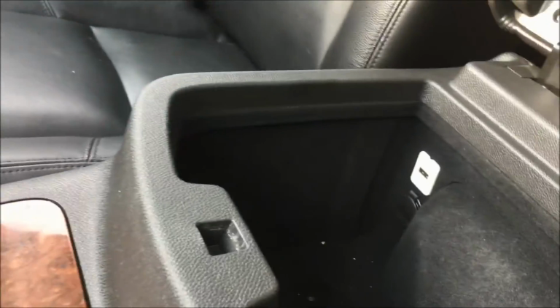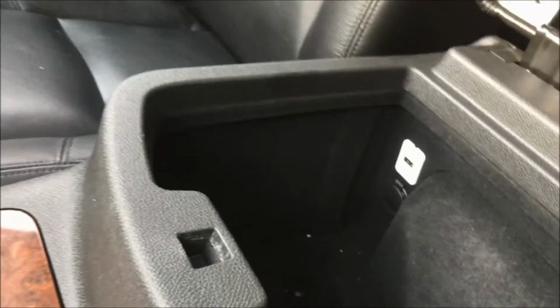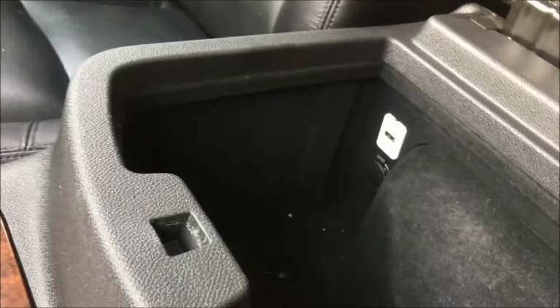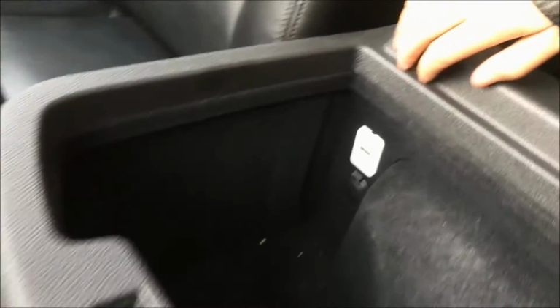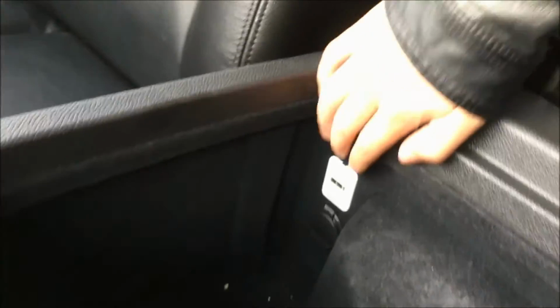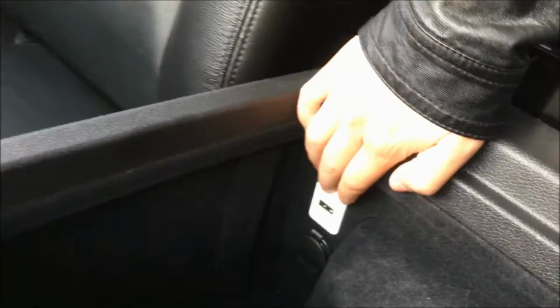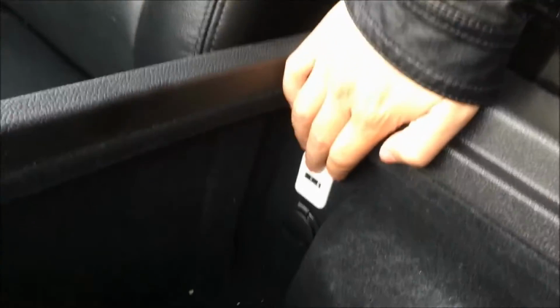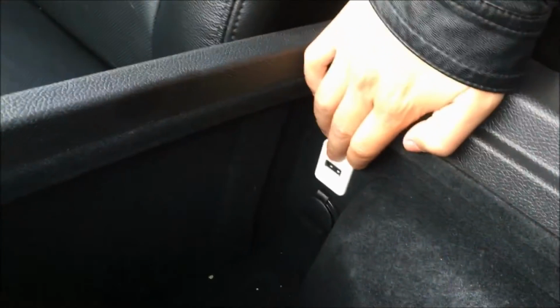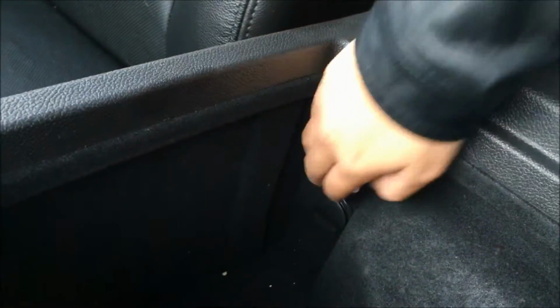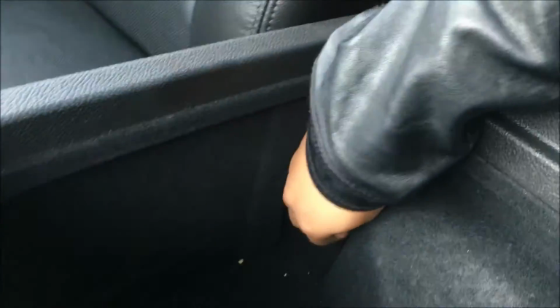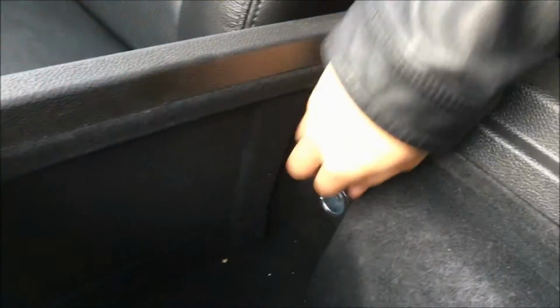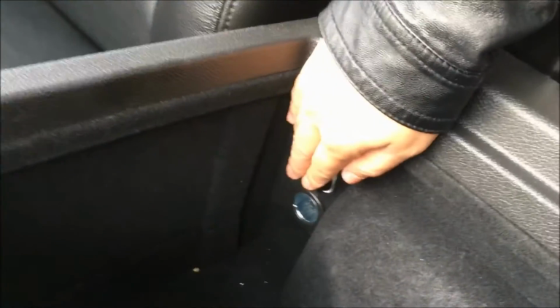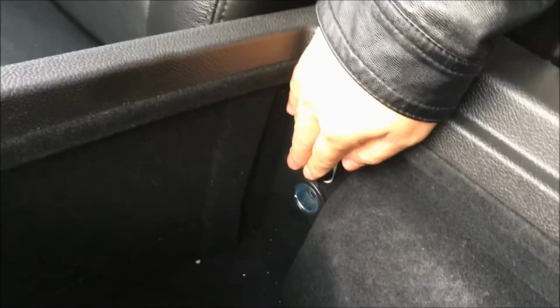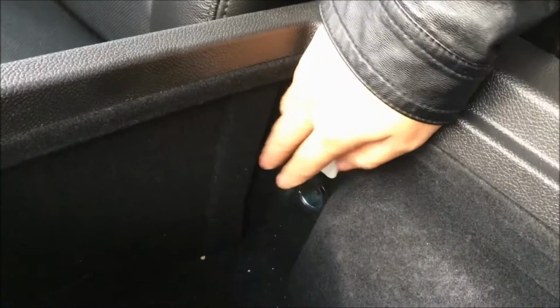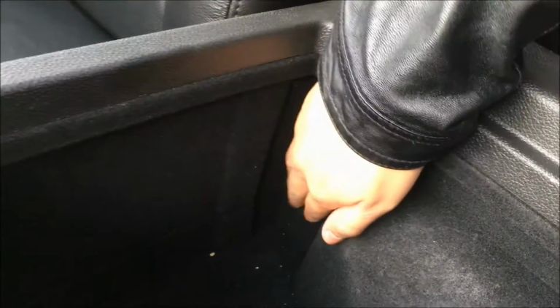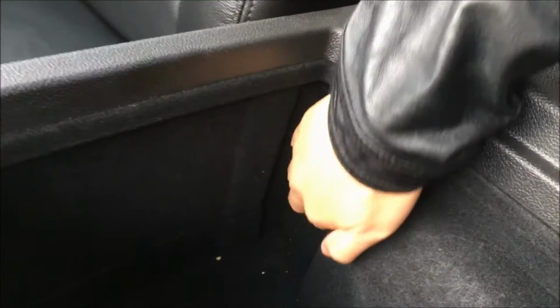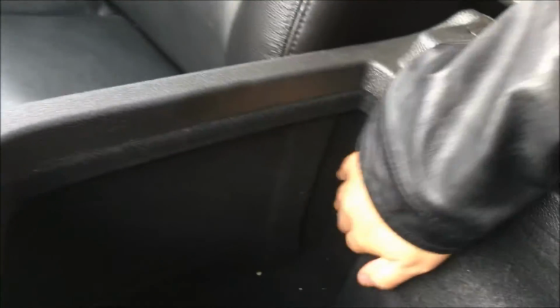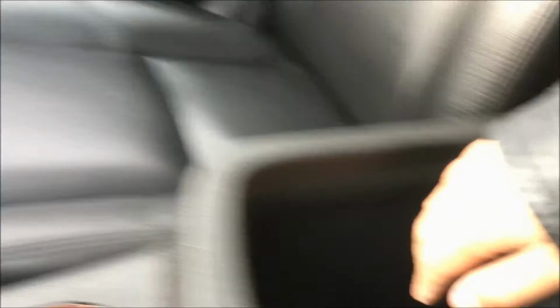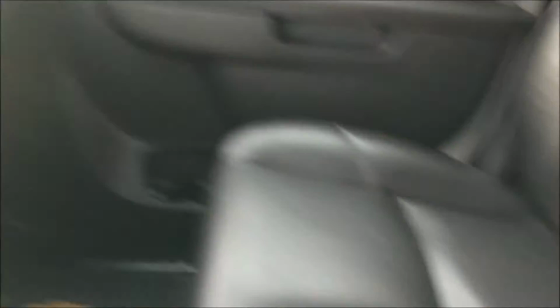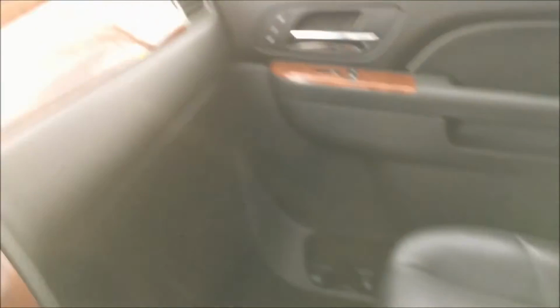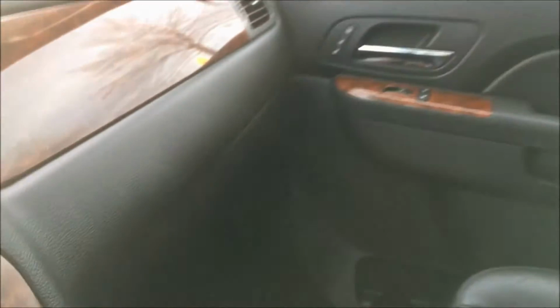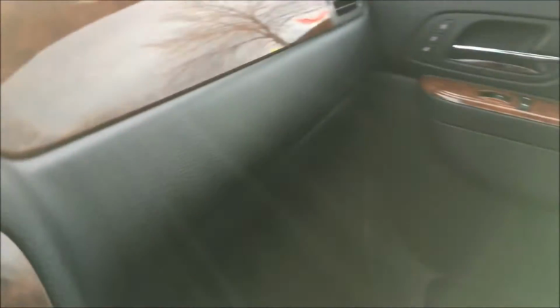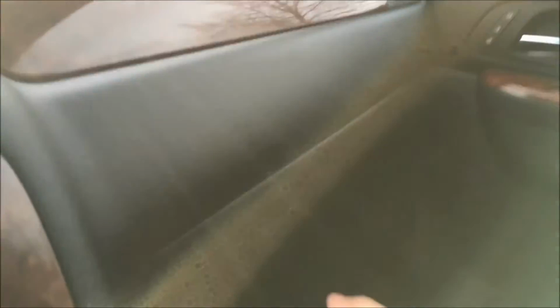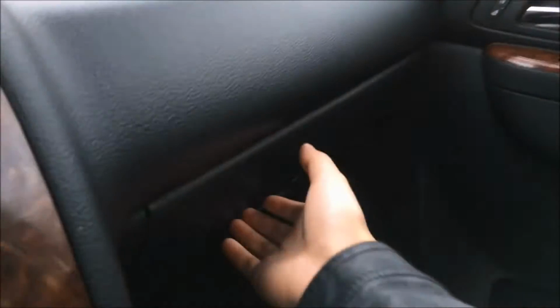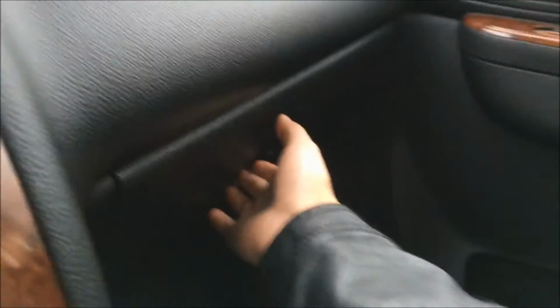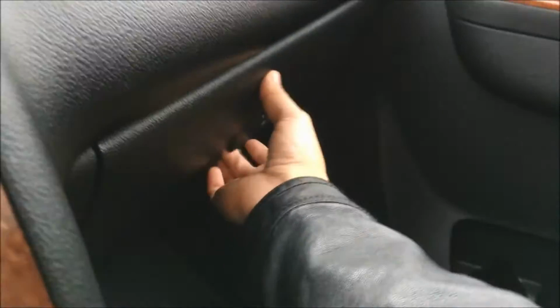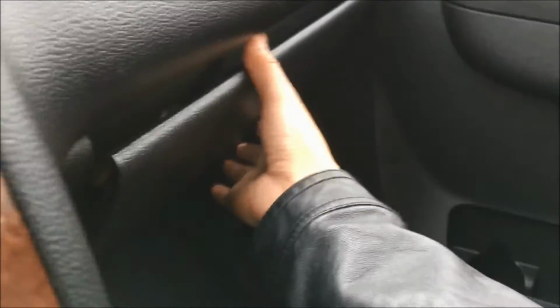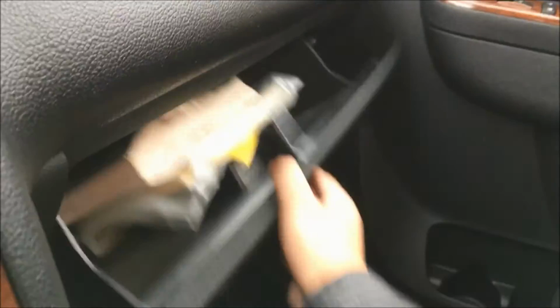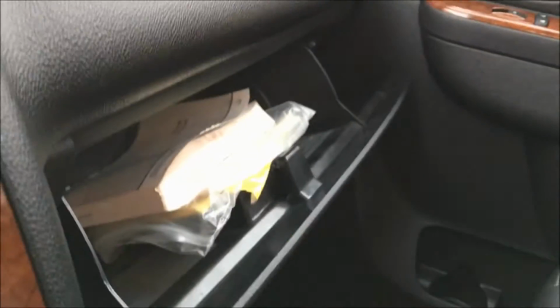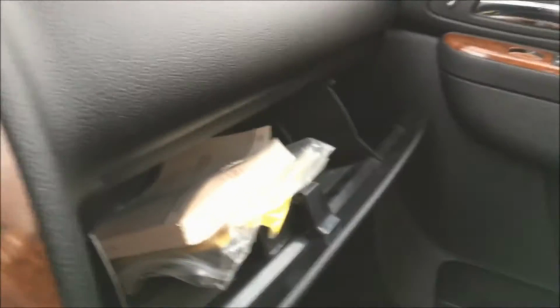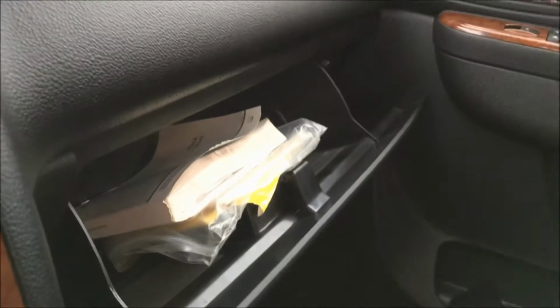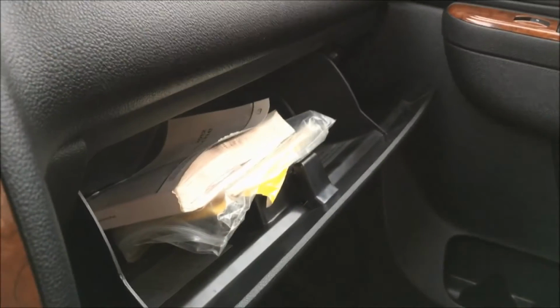Inside the center console we have your USB port and another 12-volt DC outlet. If you do need to lock up your valuables, this vehicle comes with a lockable spacious glove box.